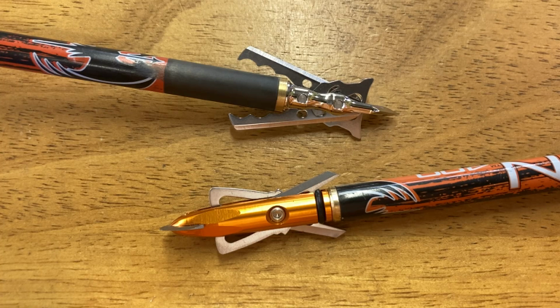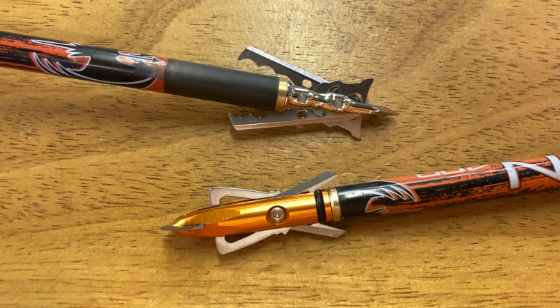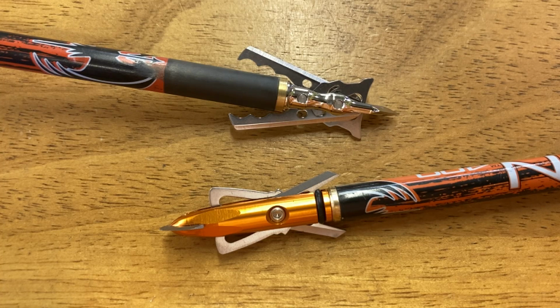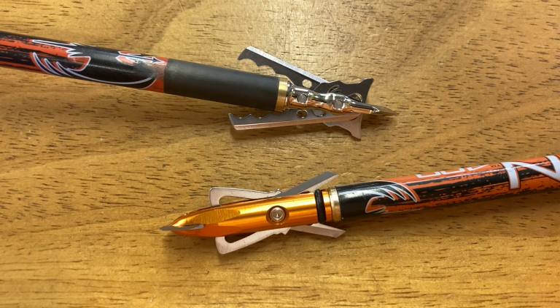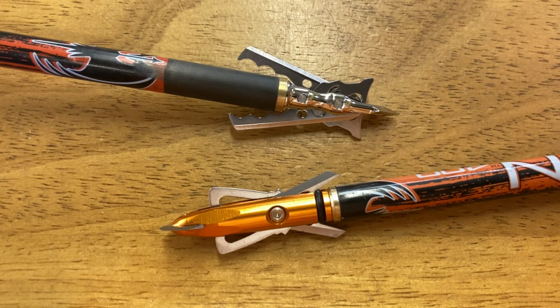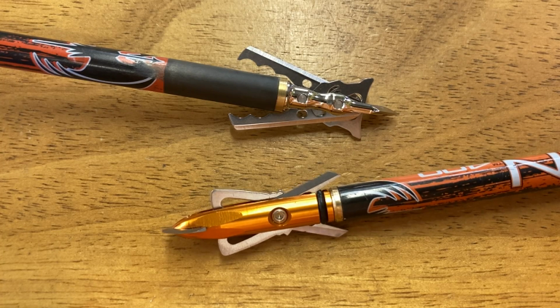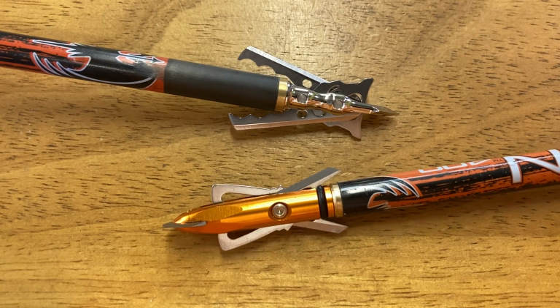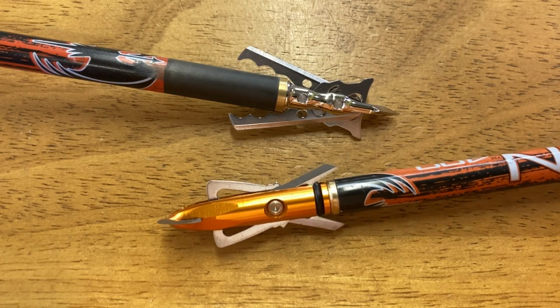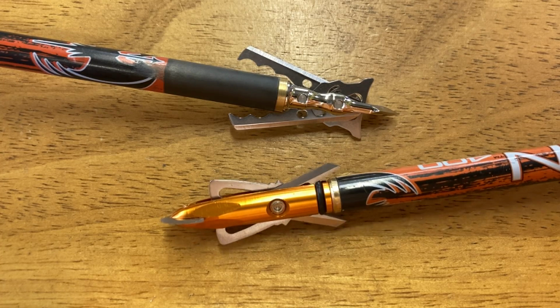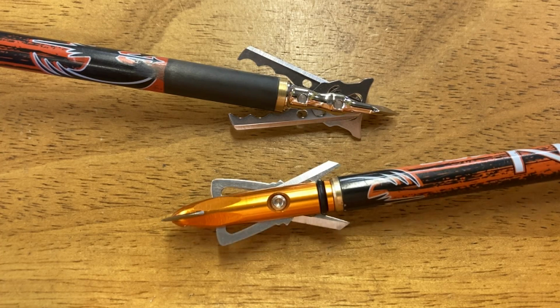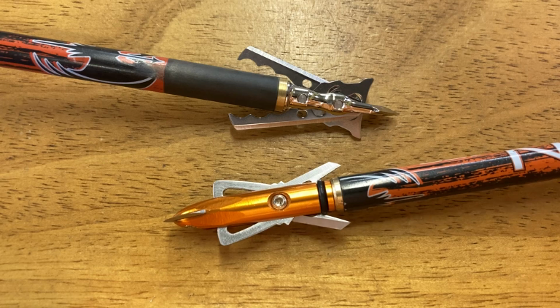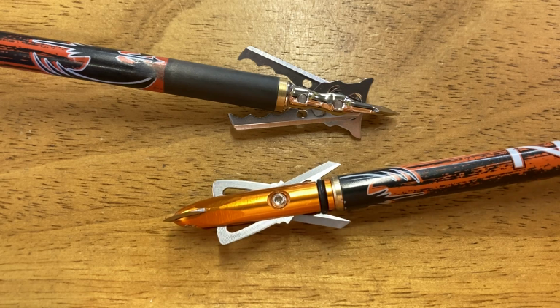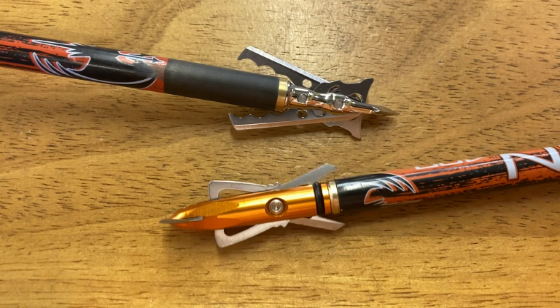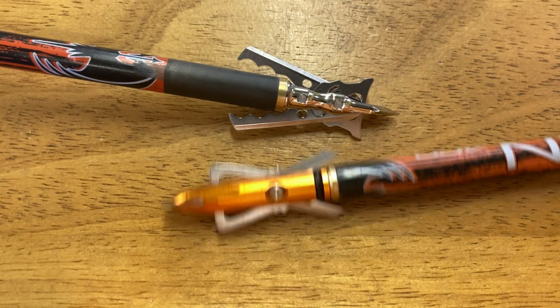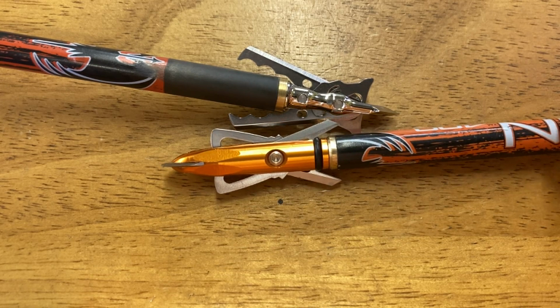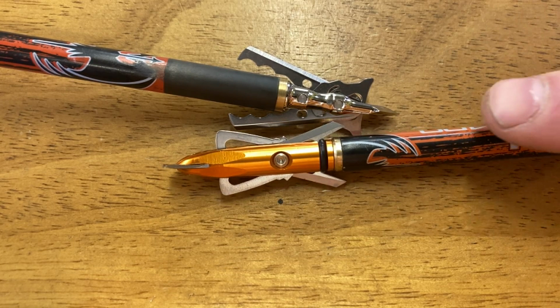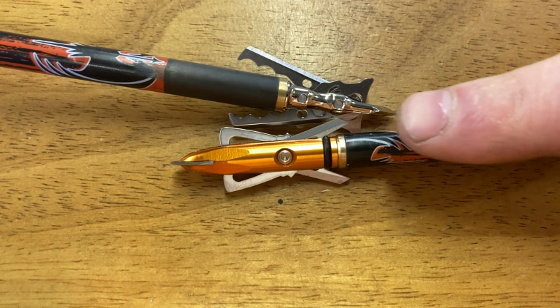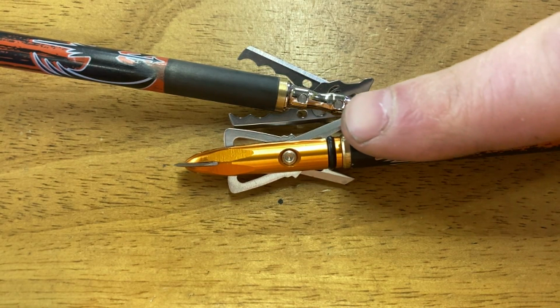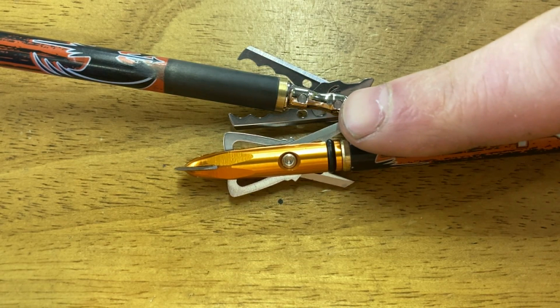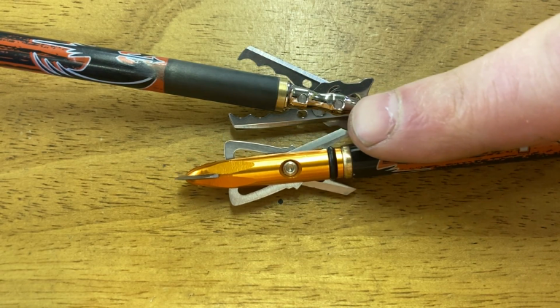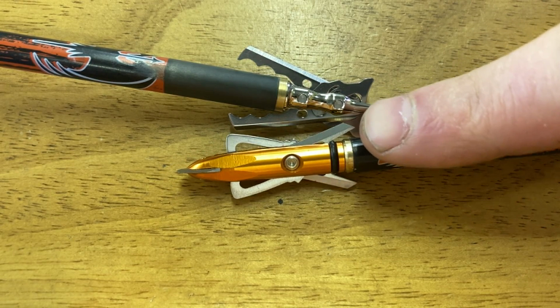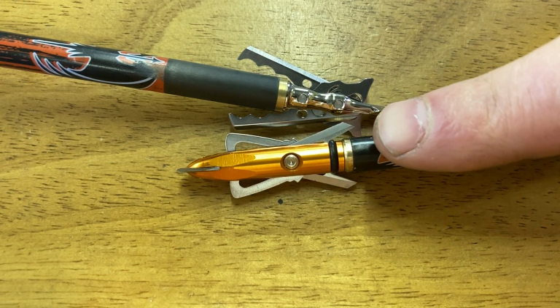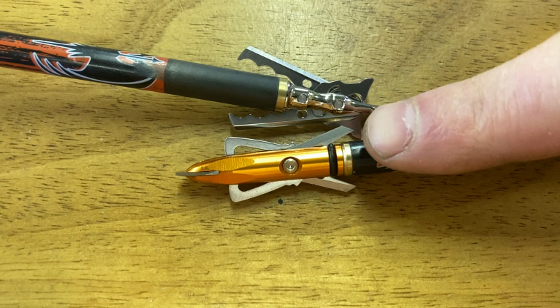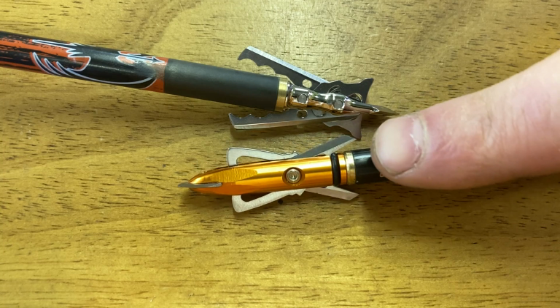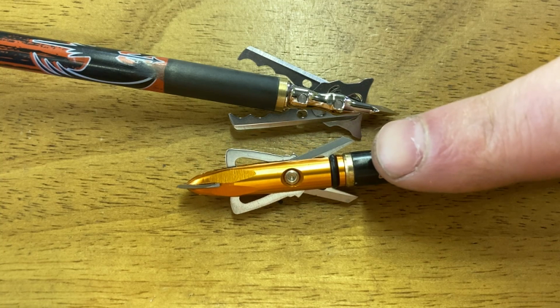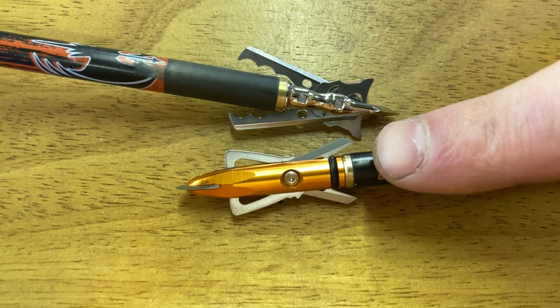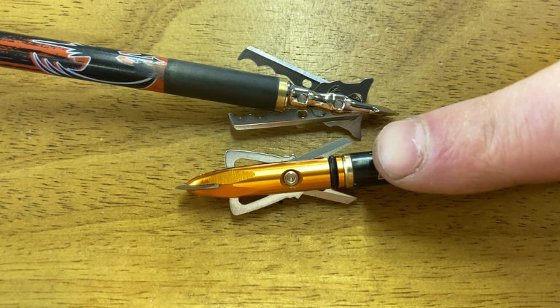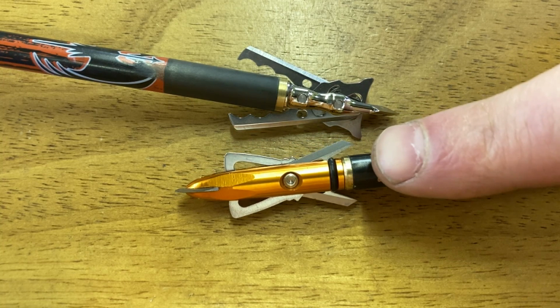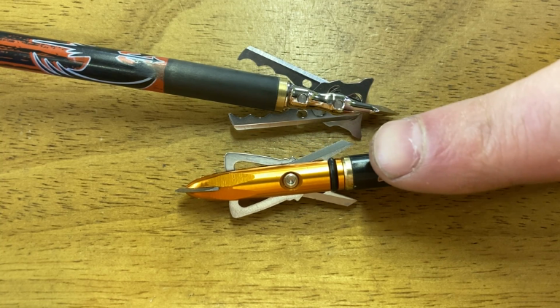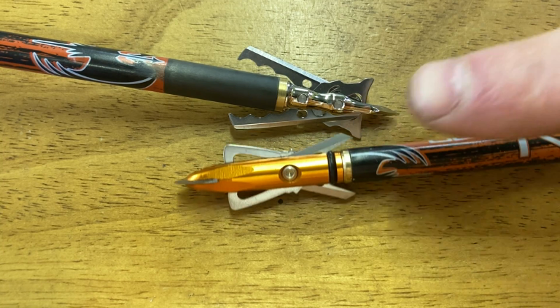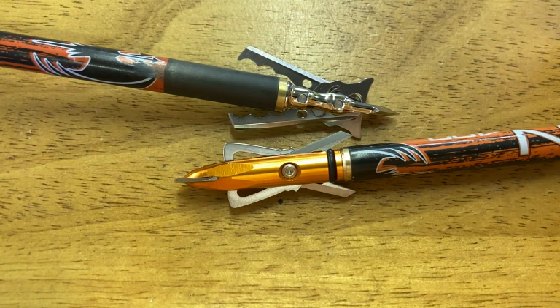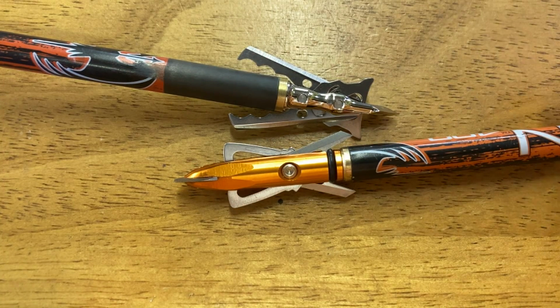Comparing these two broadheads: this one here is an original Rage slip cam. It has the black O-ring, not the original shock collars, not the updated shock collars with supports, but a black O-ring.